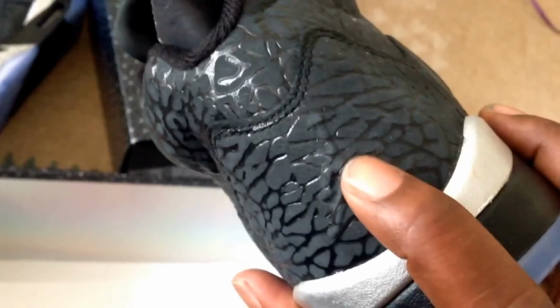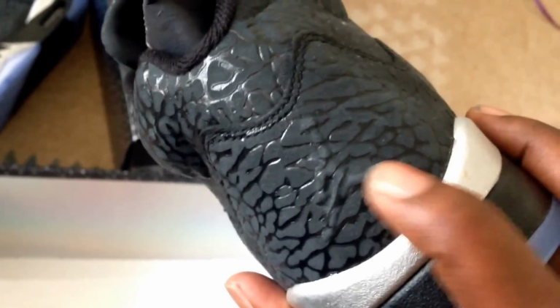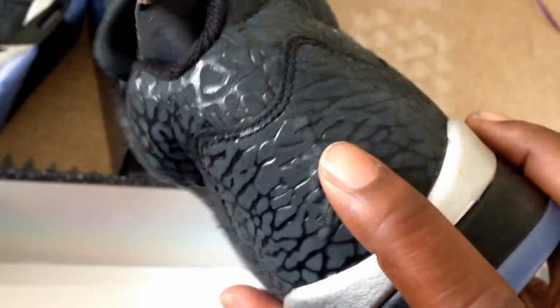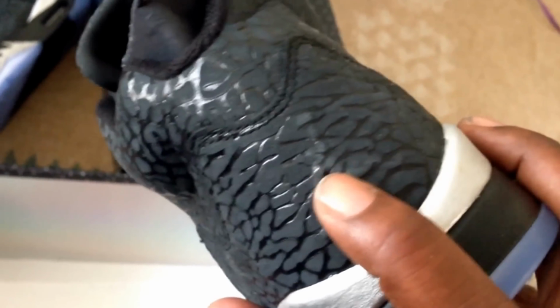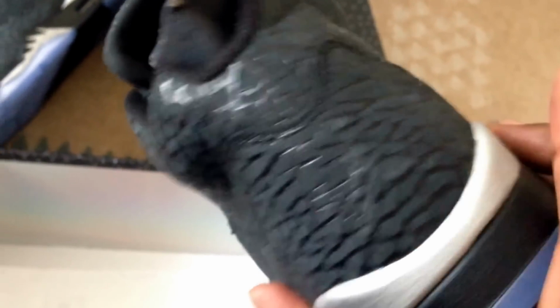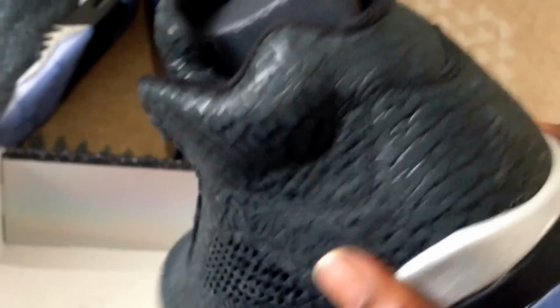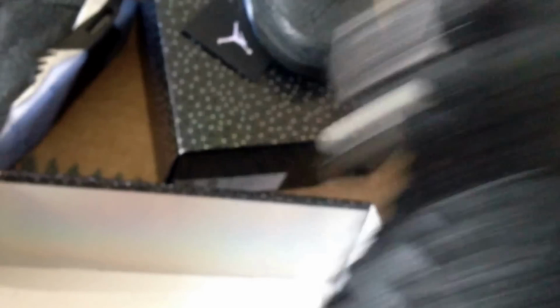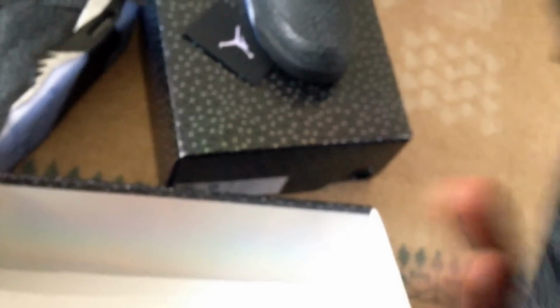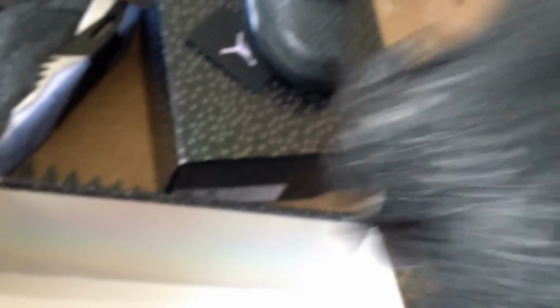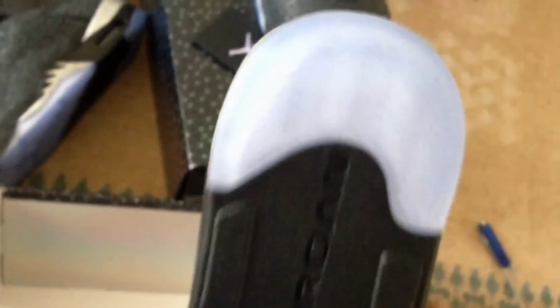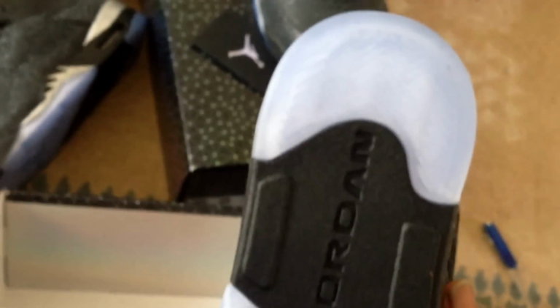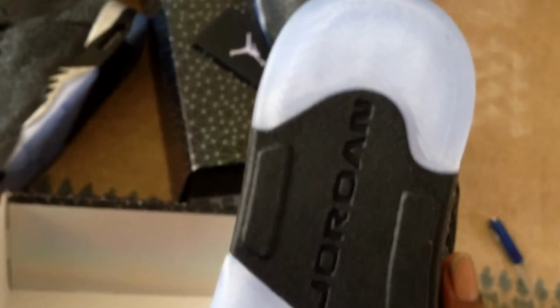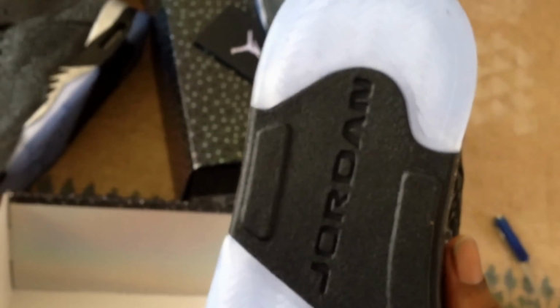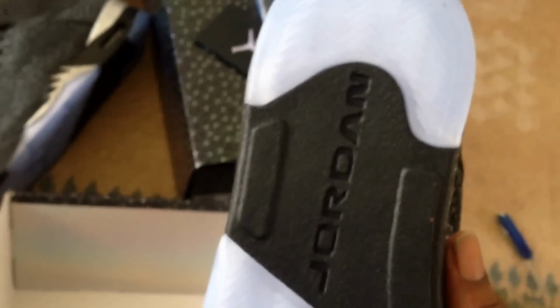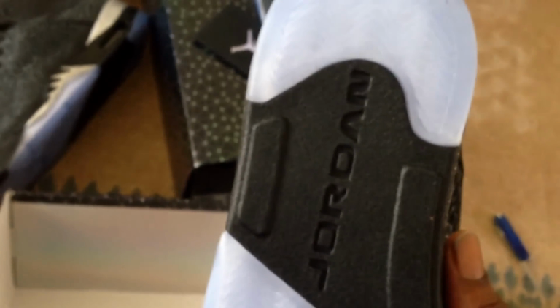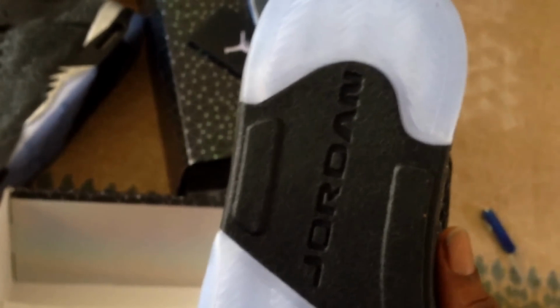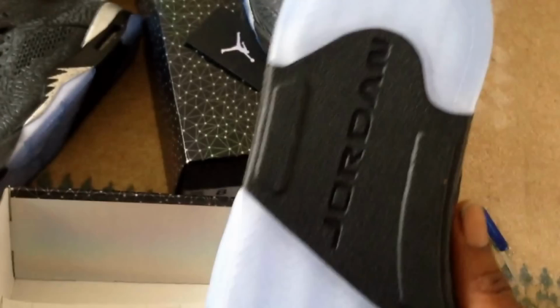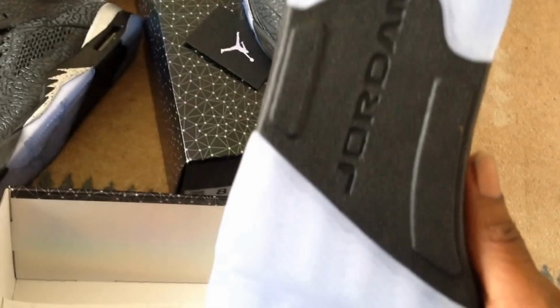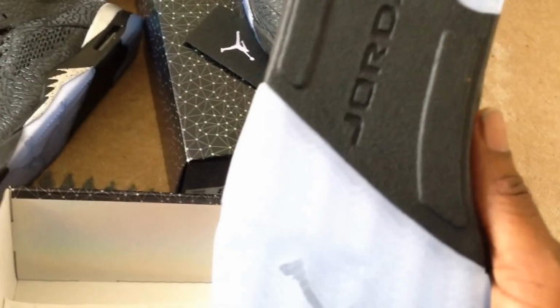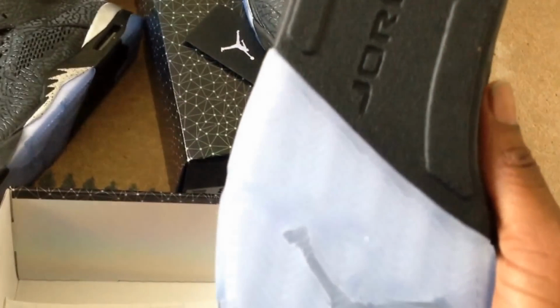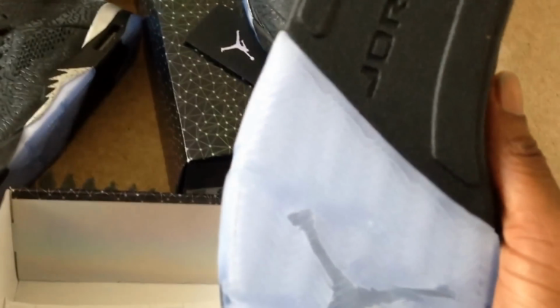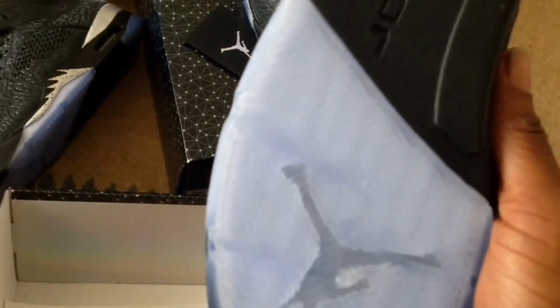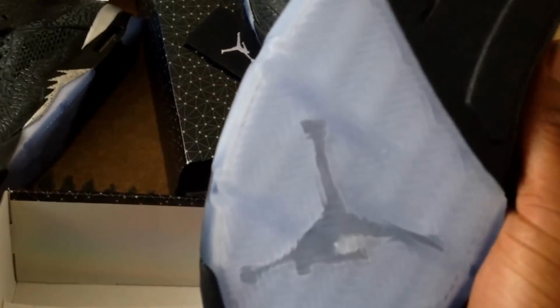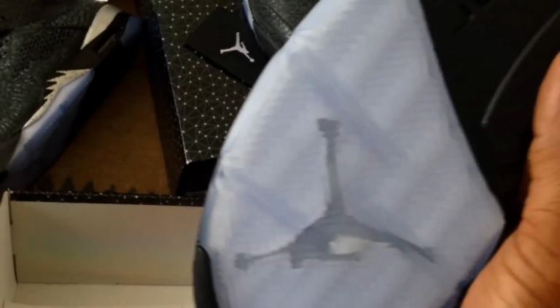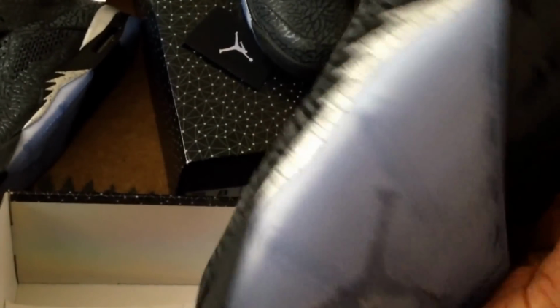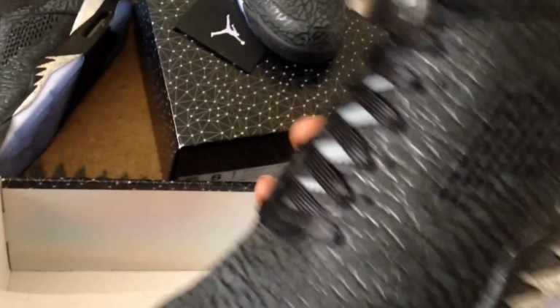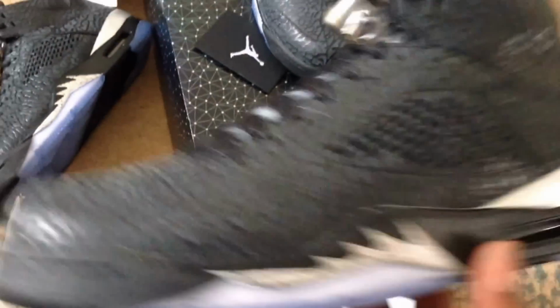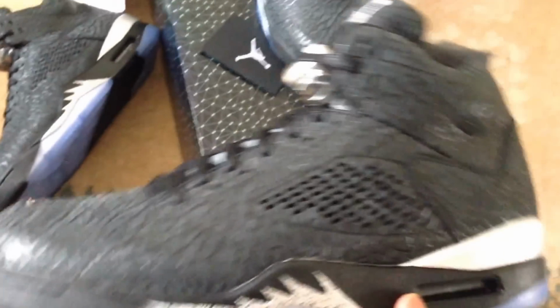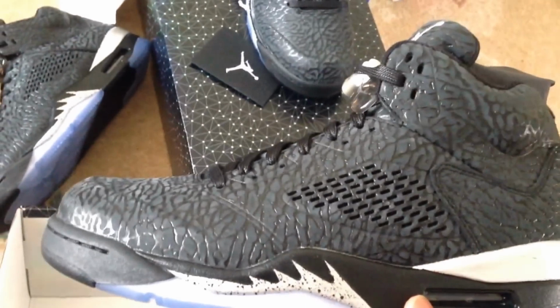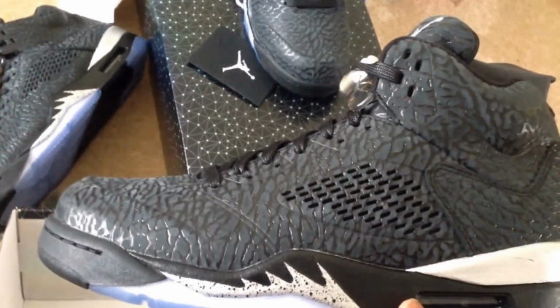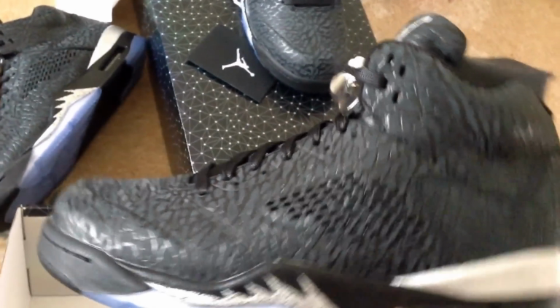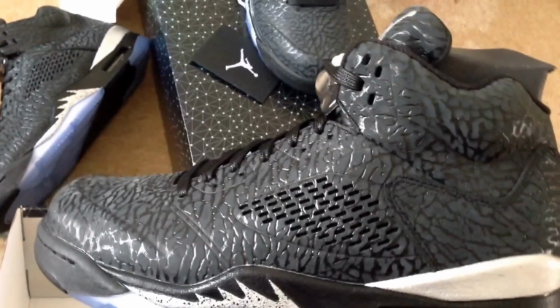And it takes from what the trainer actually was. But hey, it's done. You've got that infrared, you've got that Jumpman there which is just a little bit raised which is nice, and then you've got the sole which is that kind of translucent blue-tinged sole.